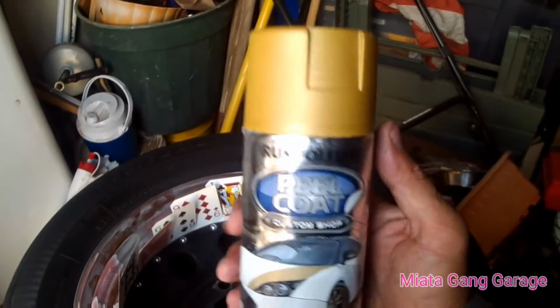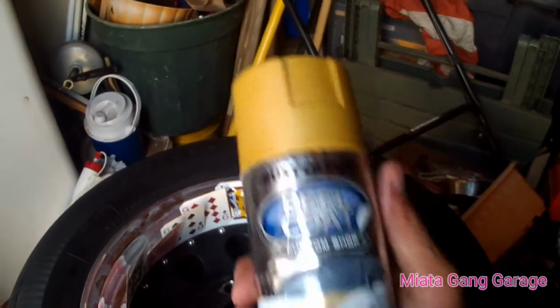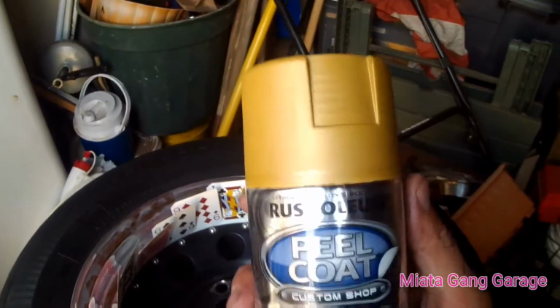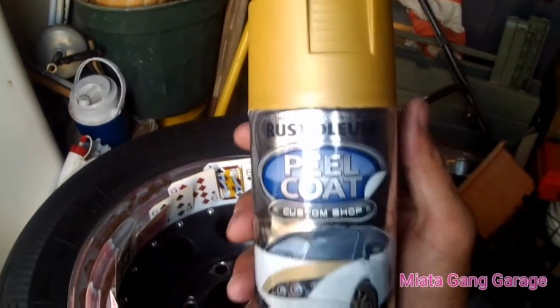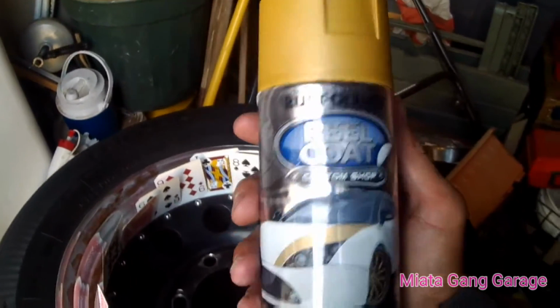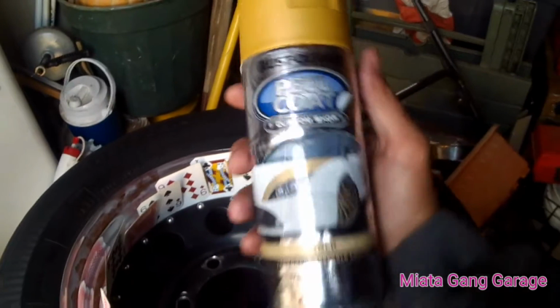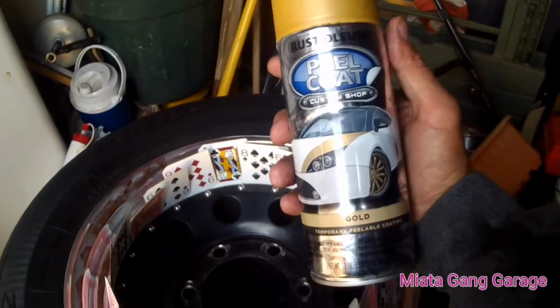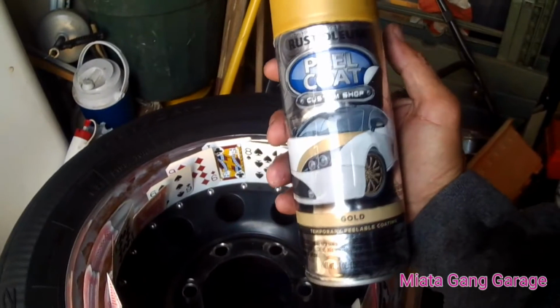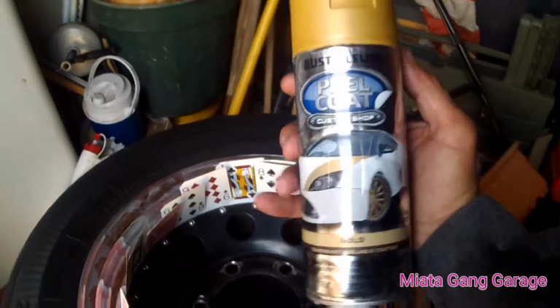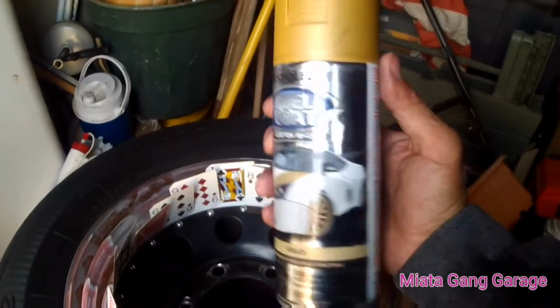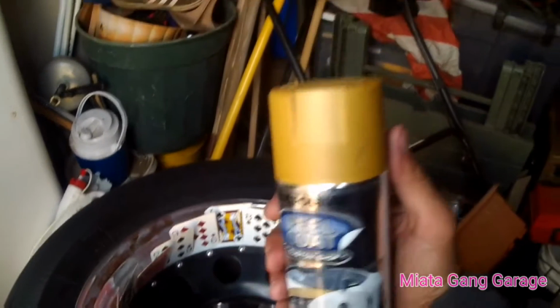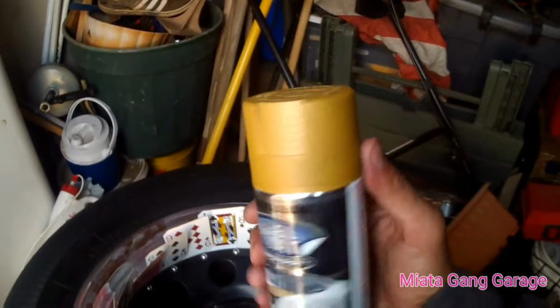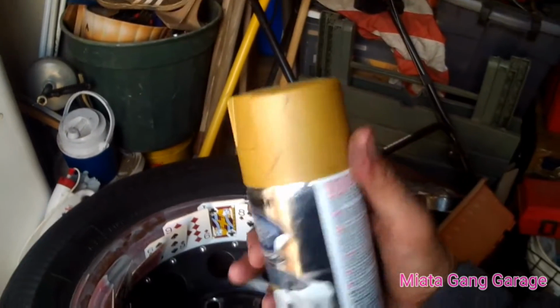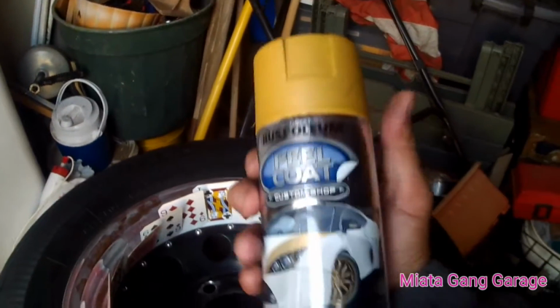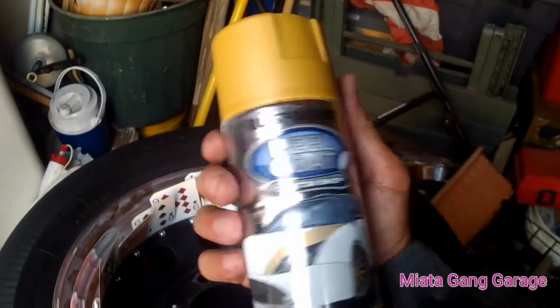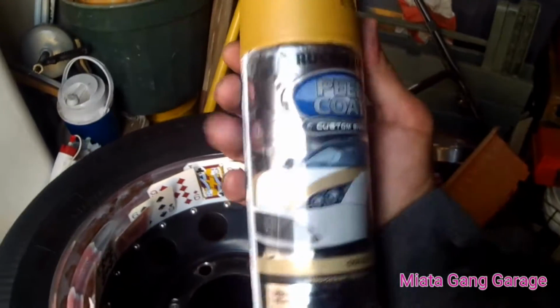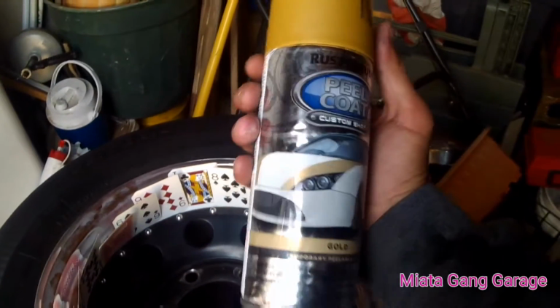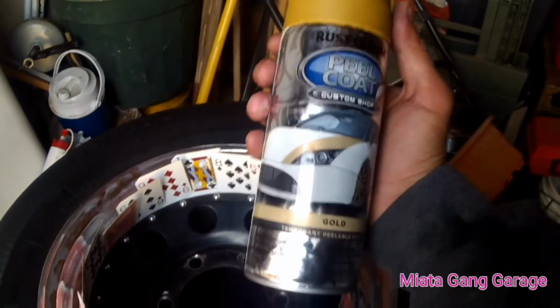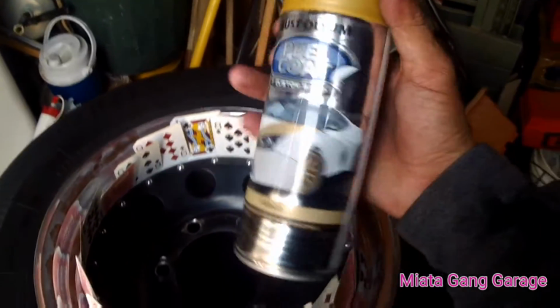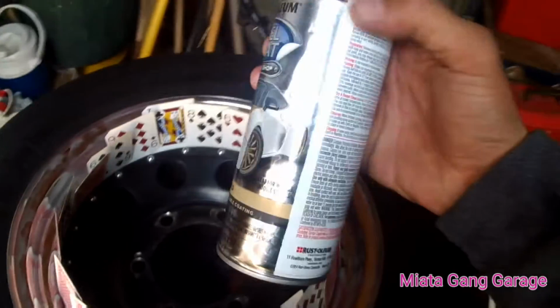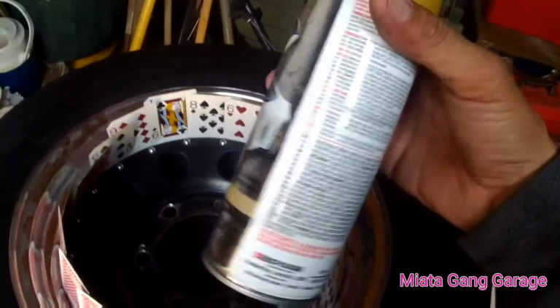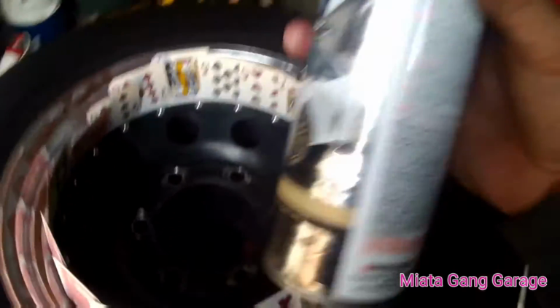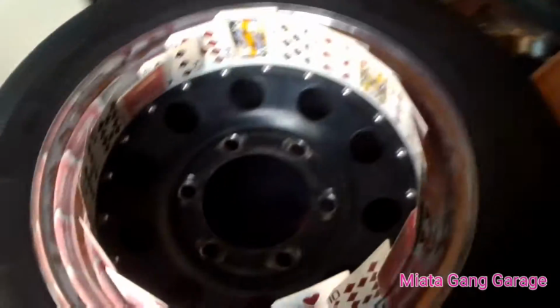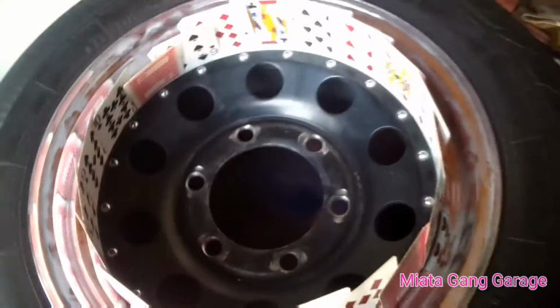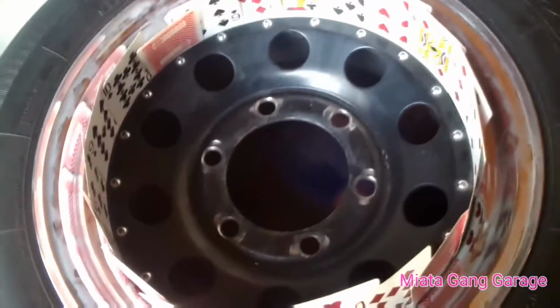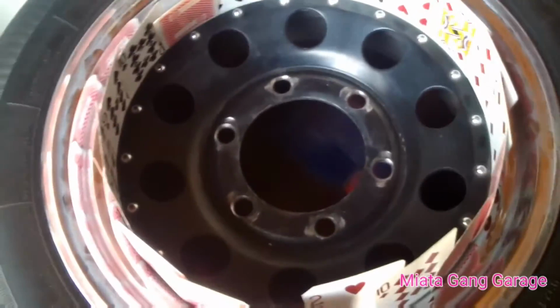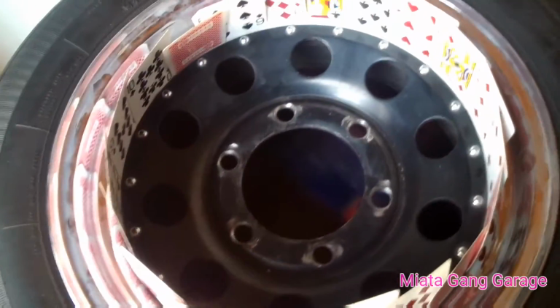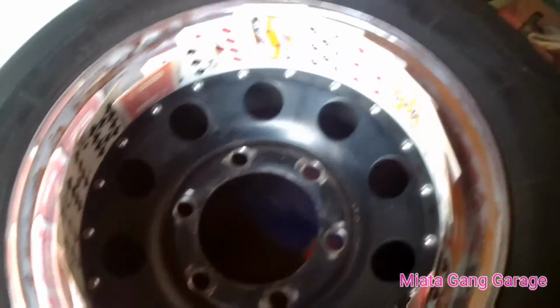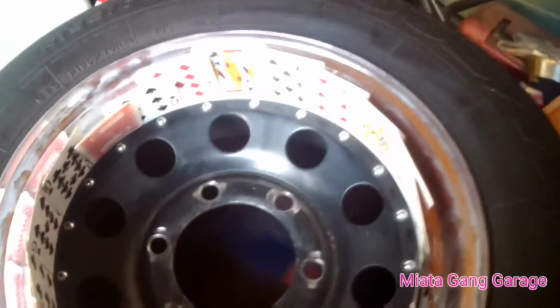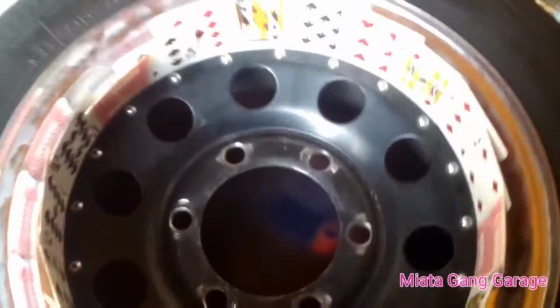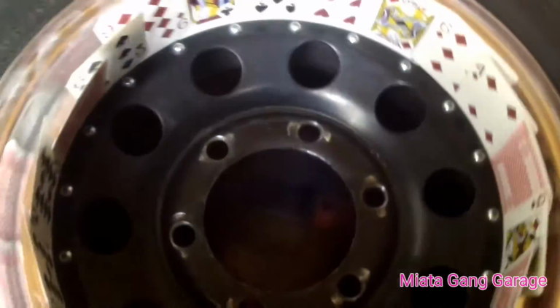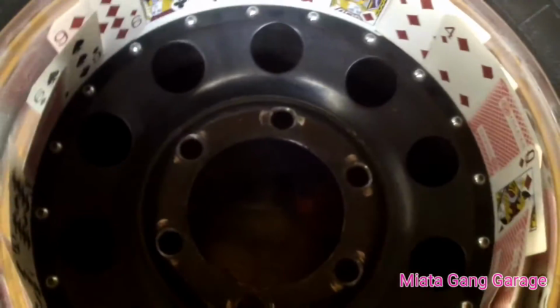So we got this right here — I'm going to be using this stuff, it's called Rustoleum Peel Coat. I saw some other small channels hating on this stuff but I'm going to give it a shot and we'll see if it works.